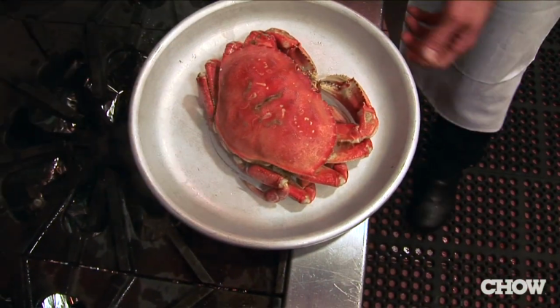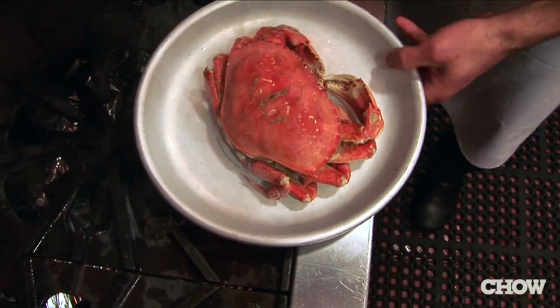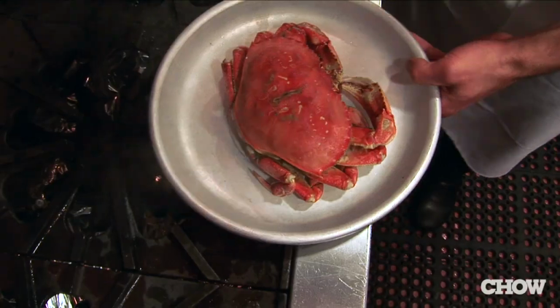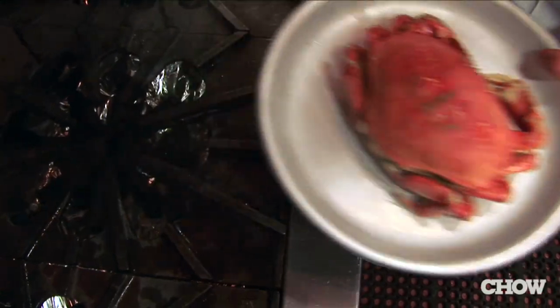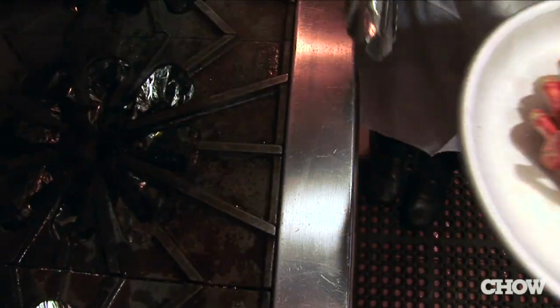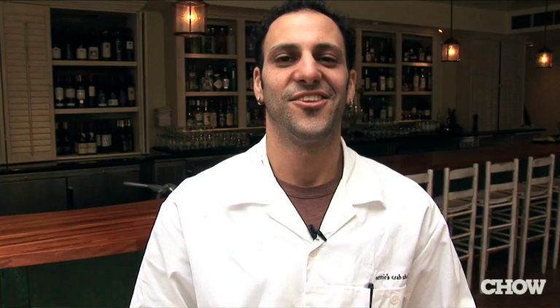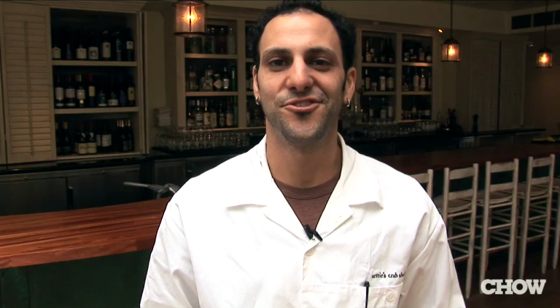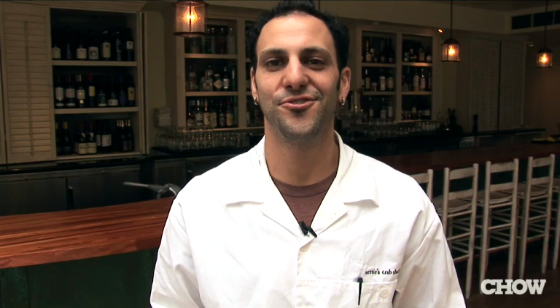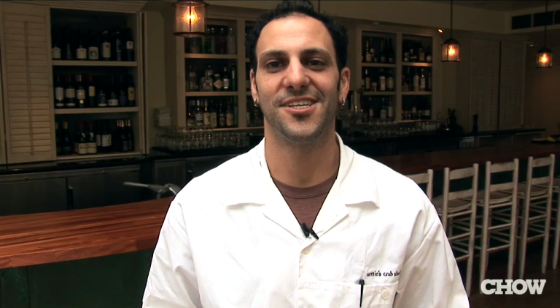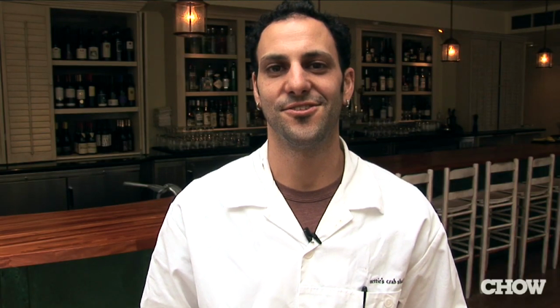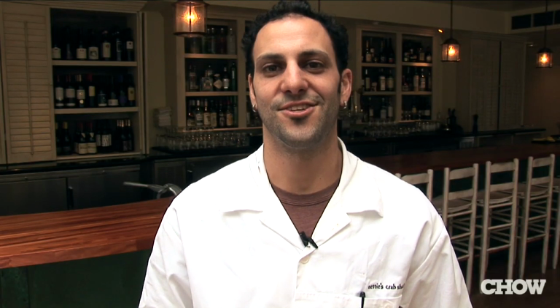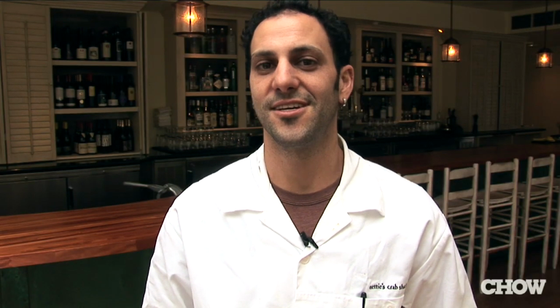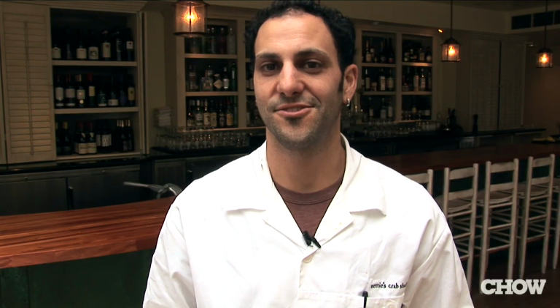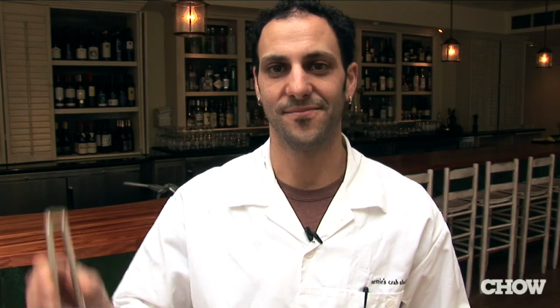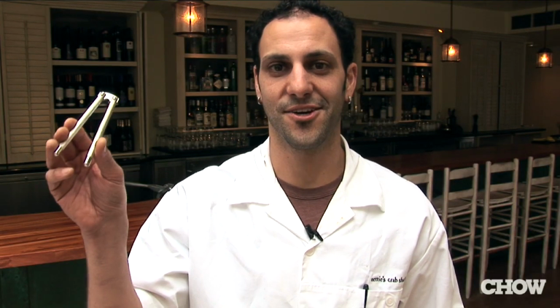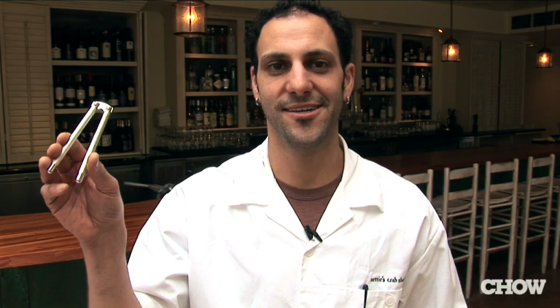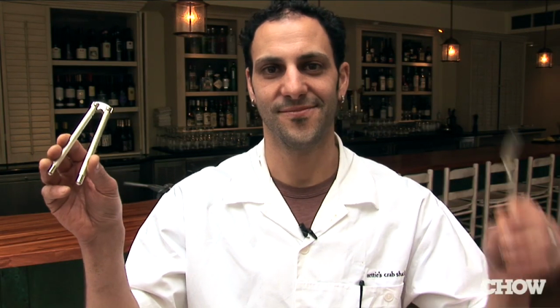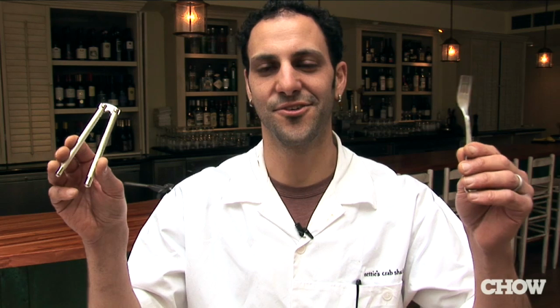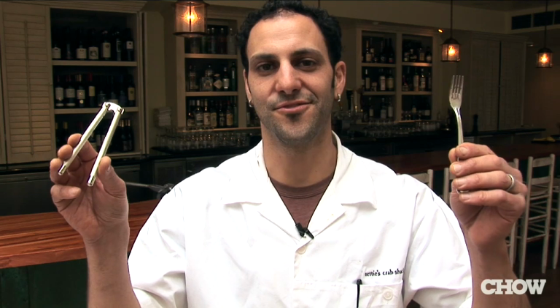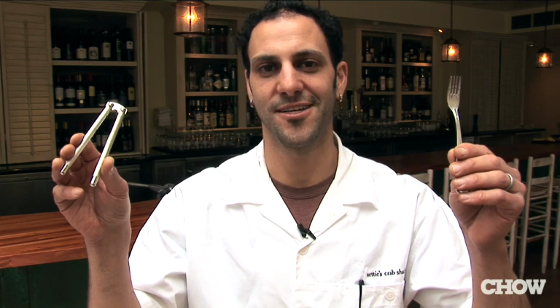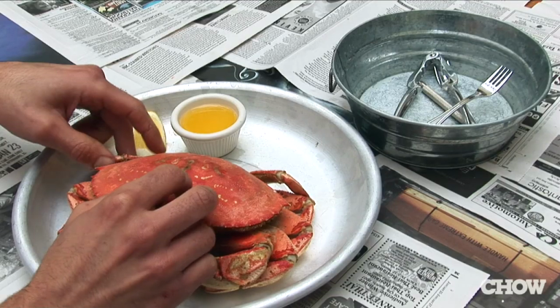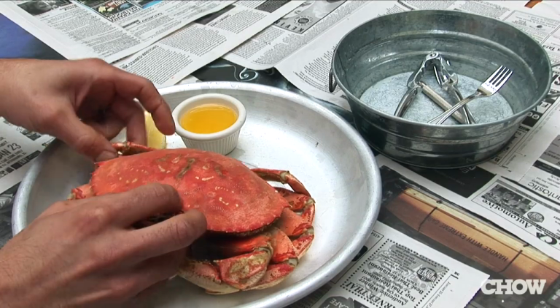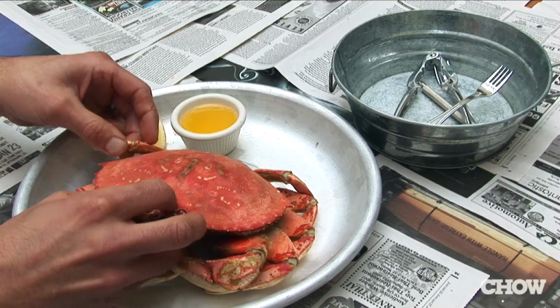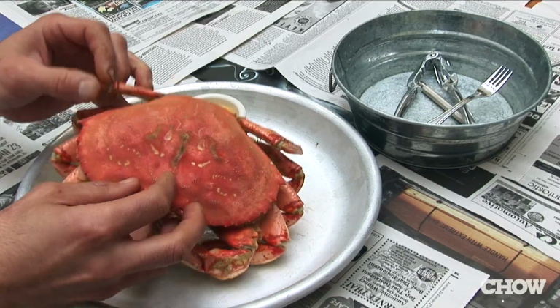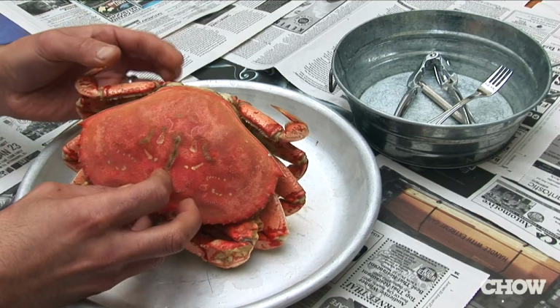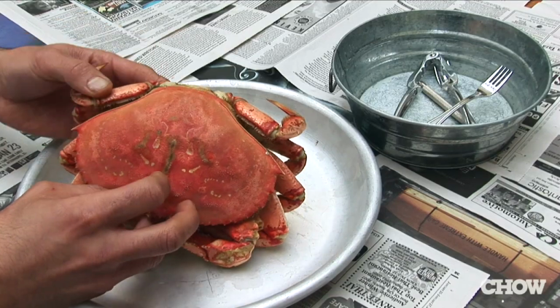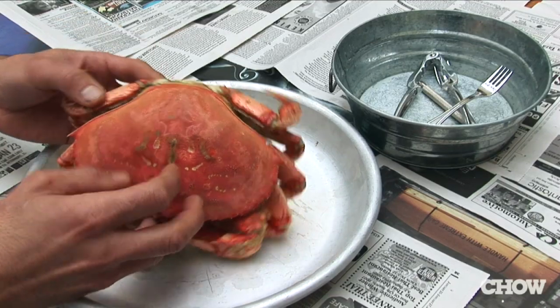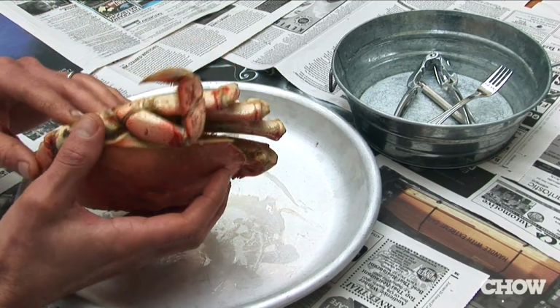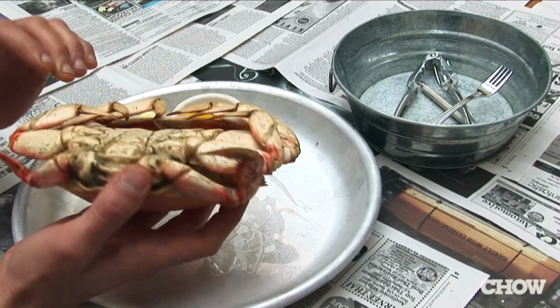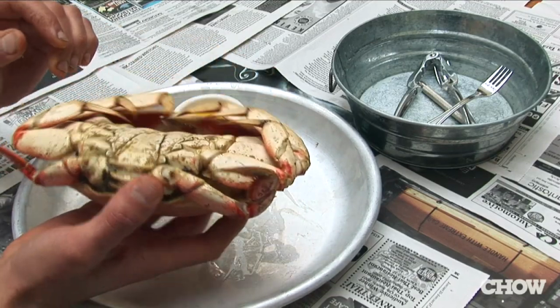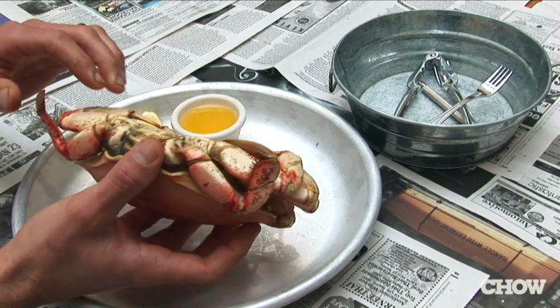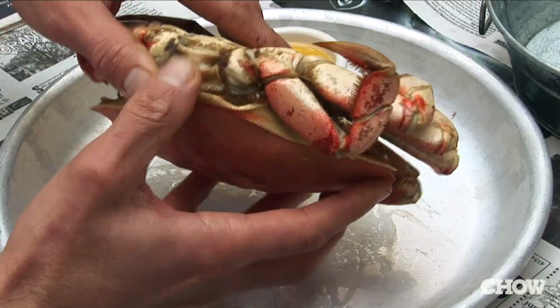So now you're ready to eat the crab. There are only two tools you need to enjoy Dungeness crab: a cracker and an oyster fork. I like to begin right at the best part — the body.